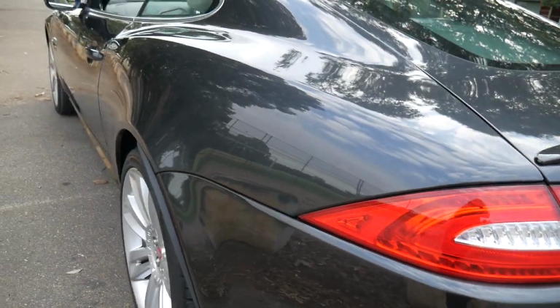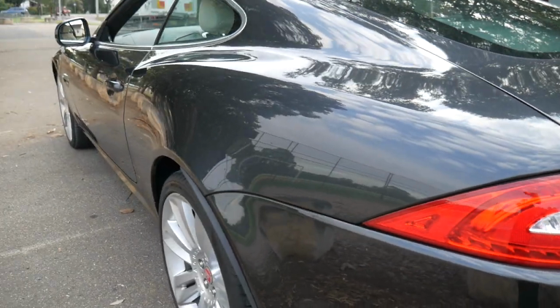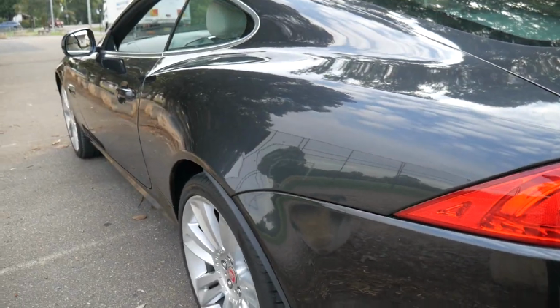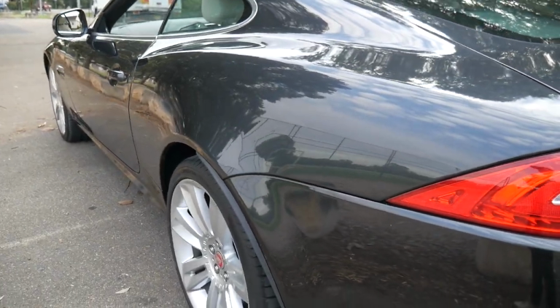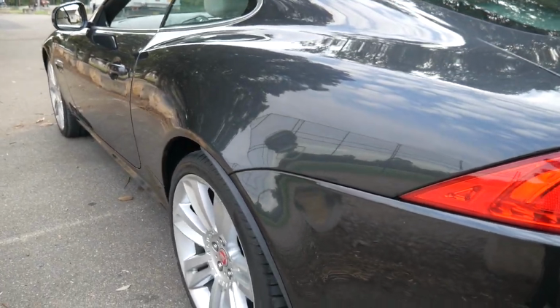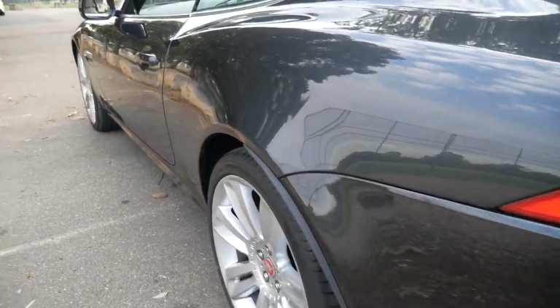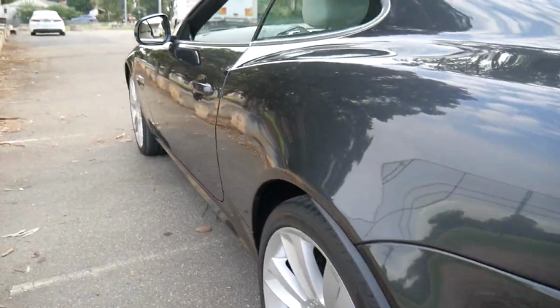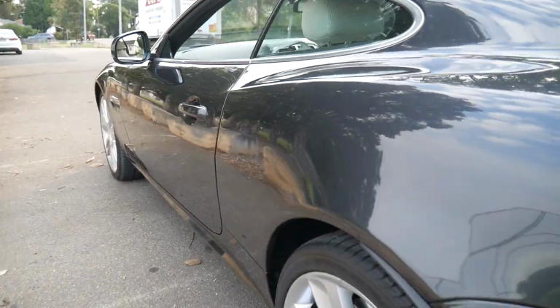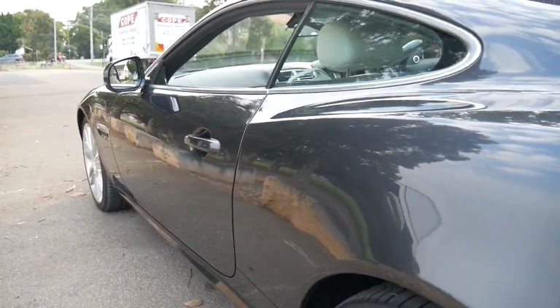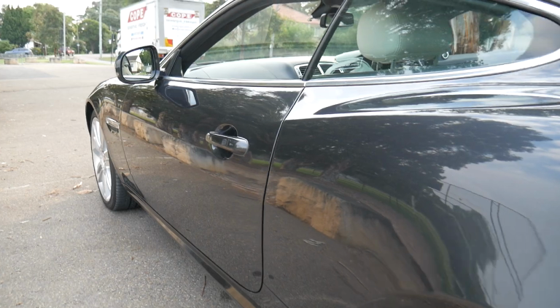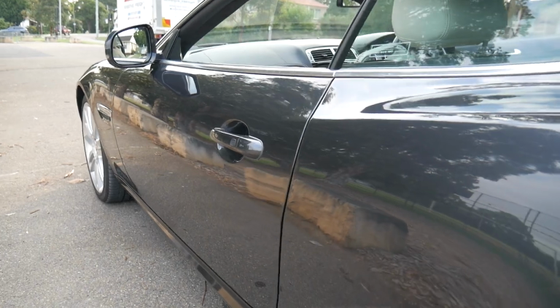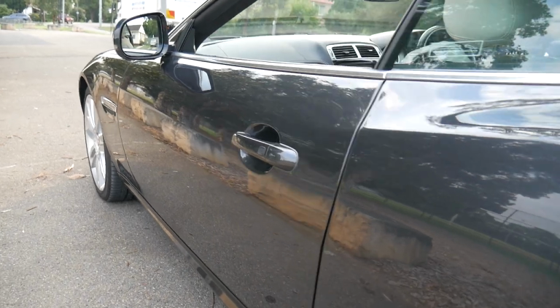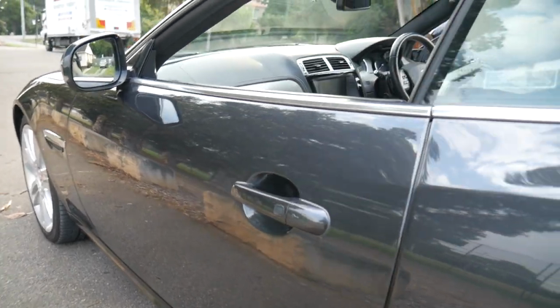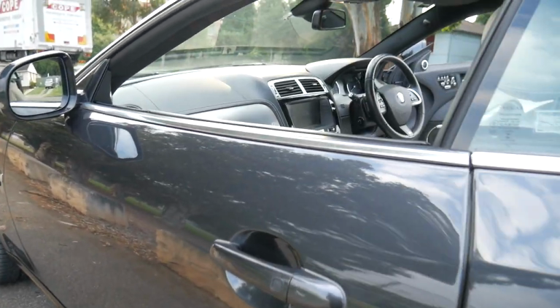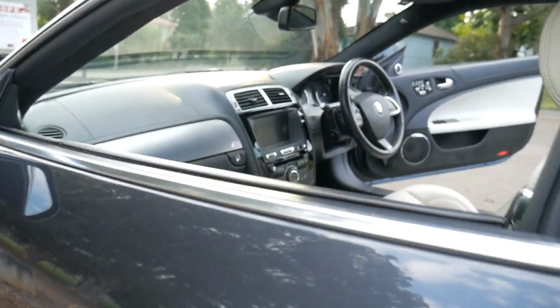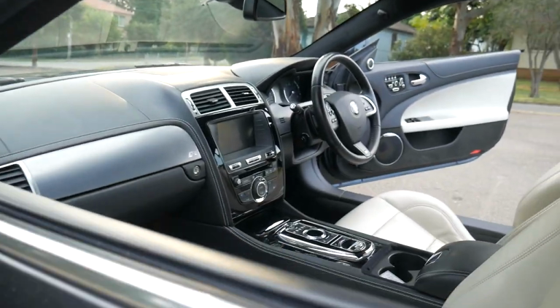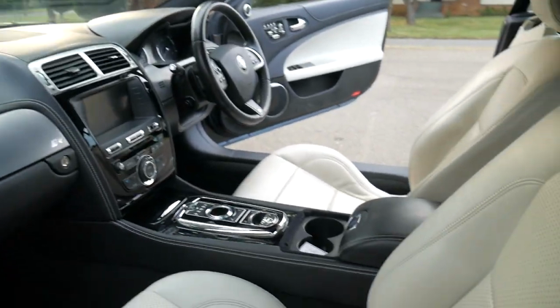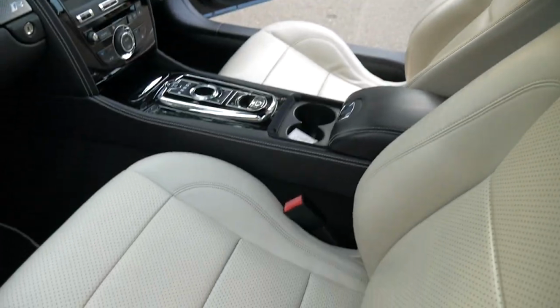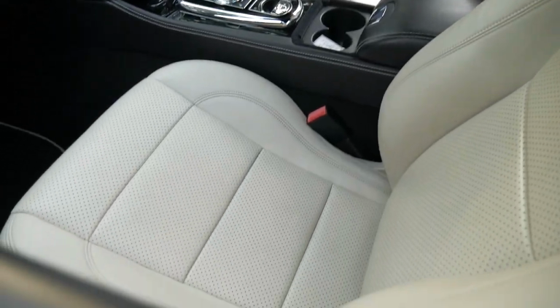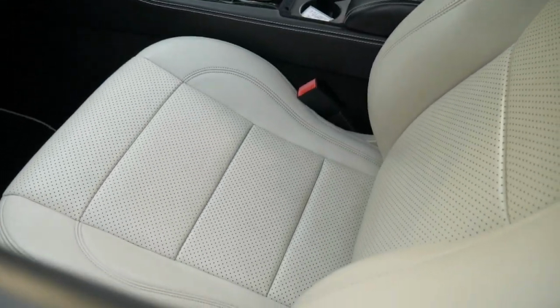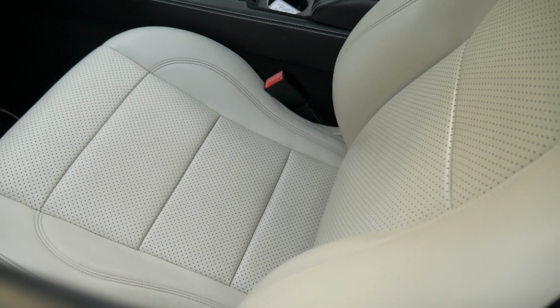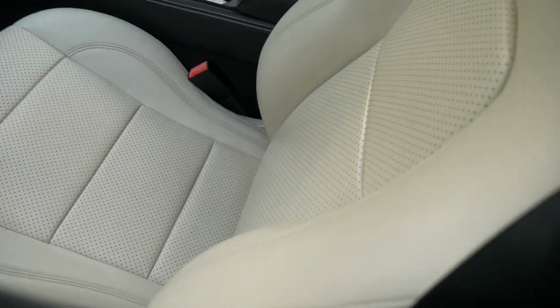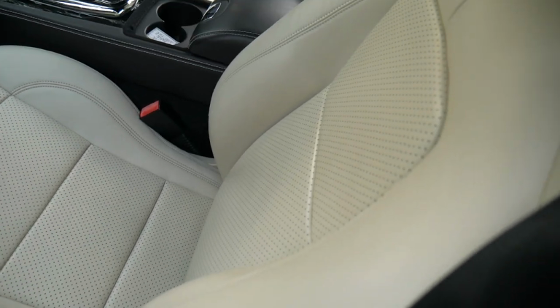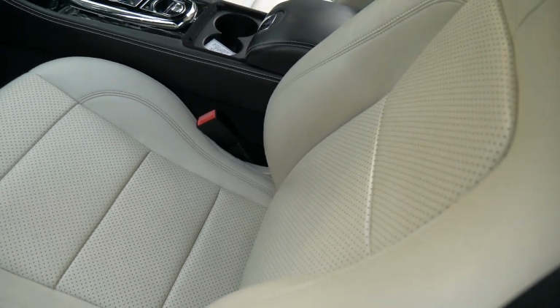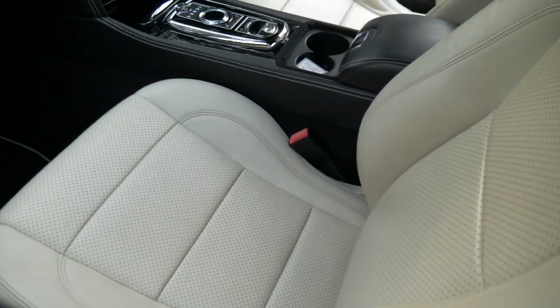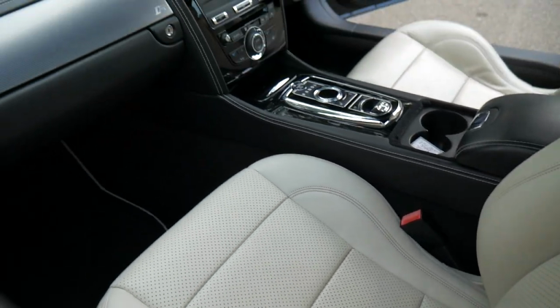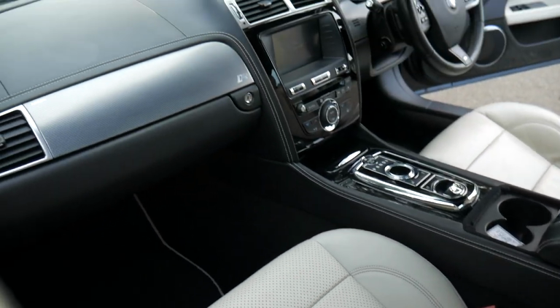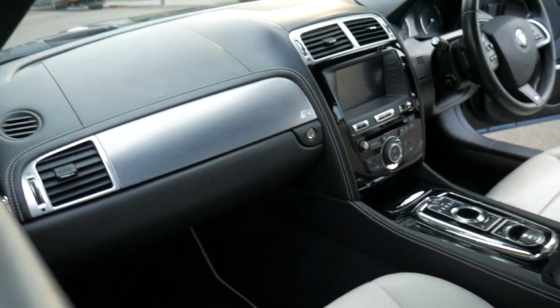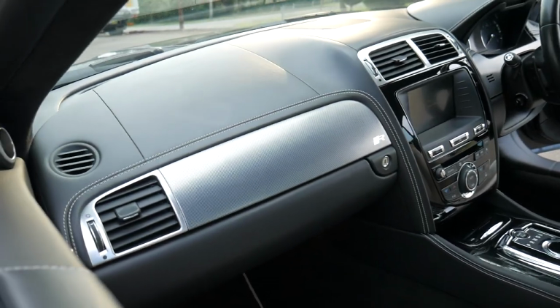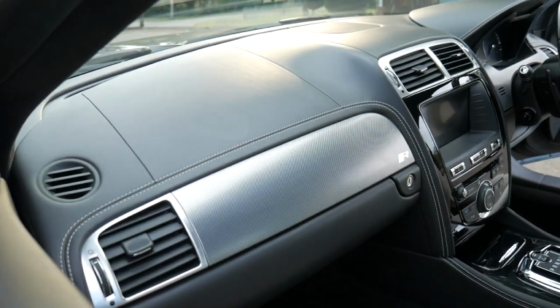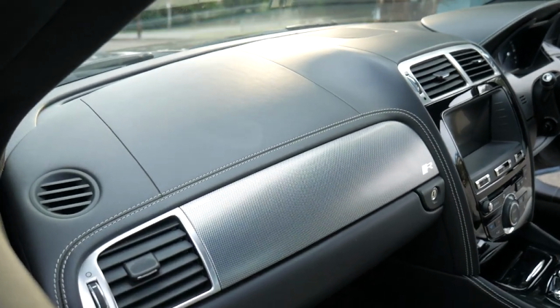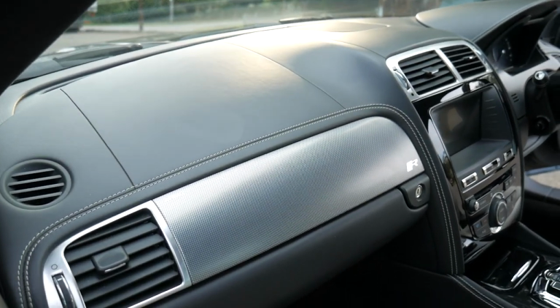Absolutely gun barrel straight. I think he paid about $130,000 for this two or three years ago. And you can just see what an immaculate car this is — the perforated leather seats, the black piano wood, the leather dash with the stitching.